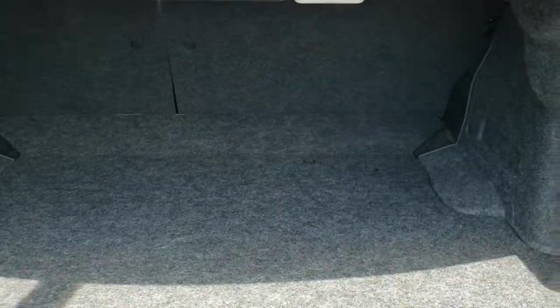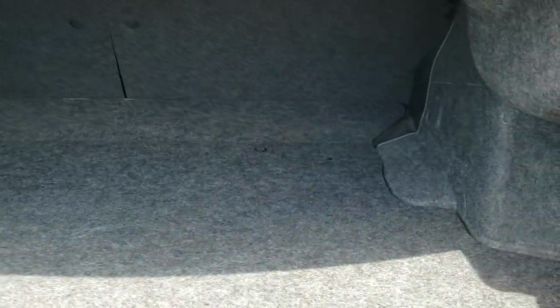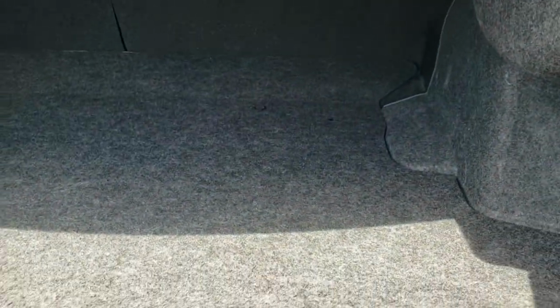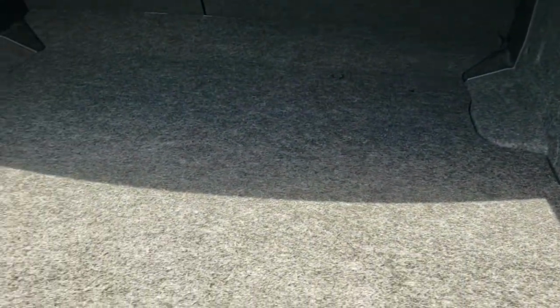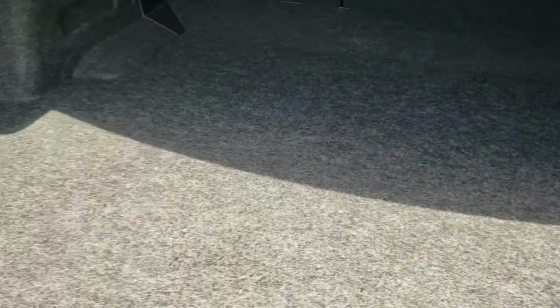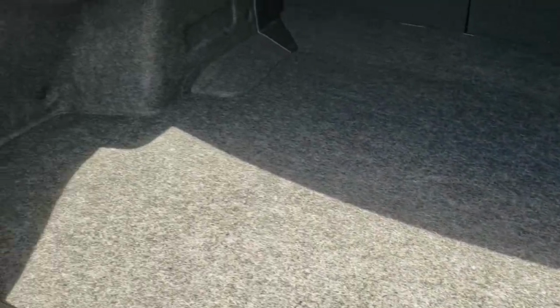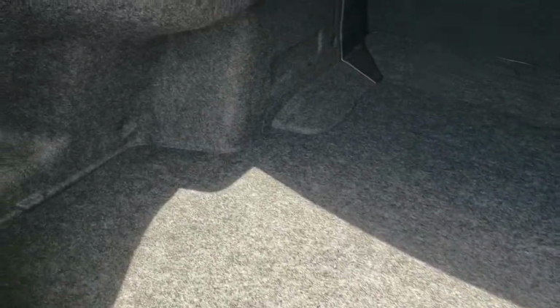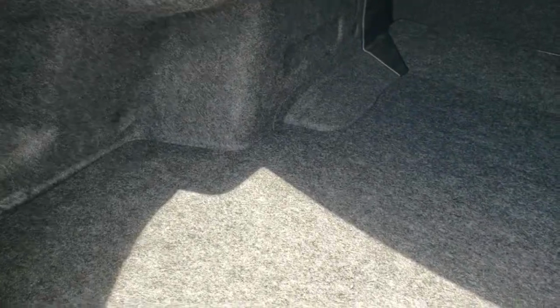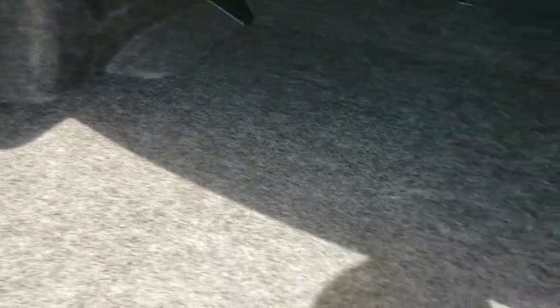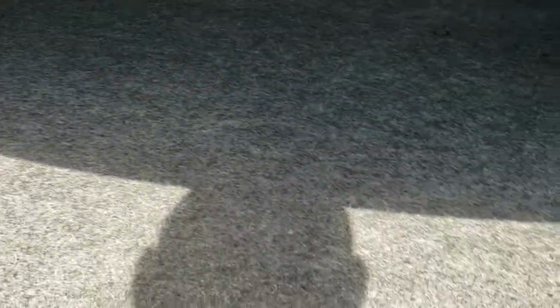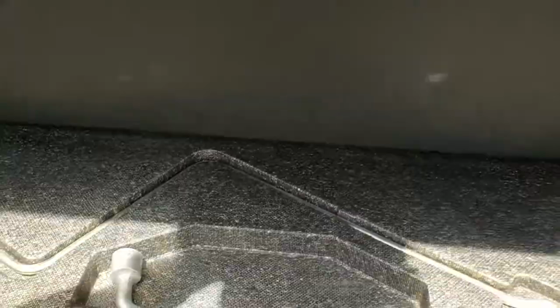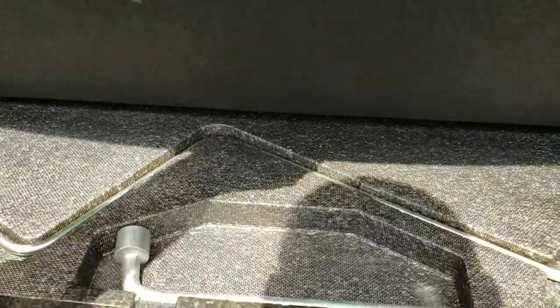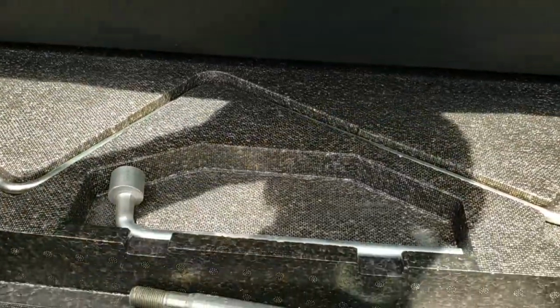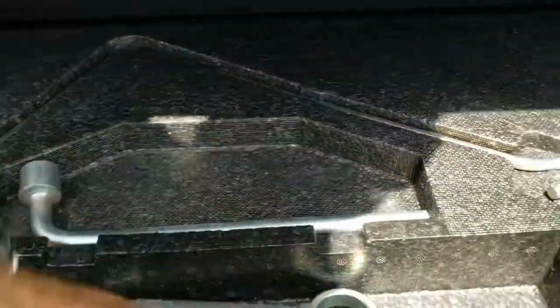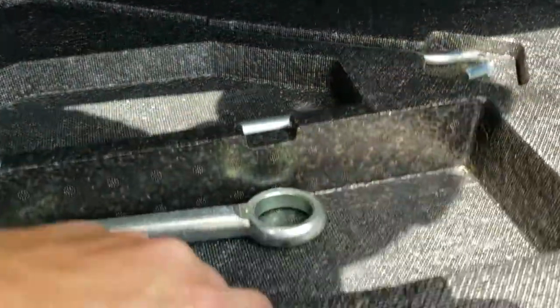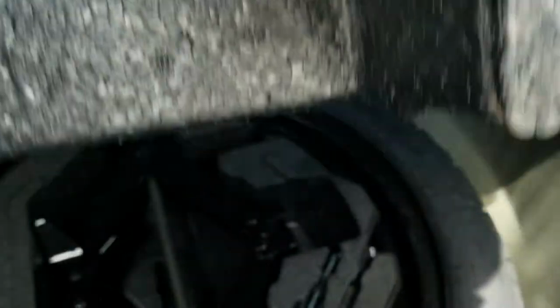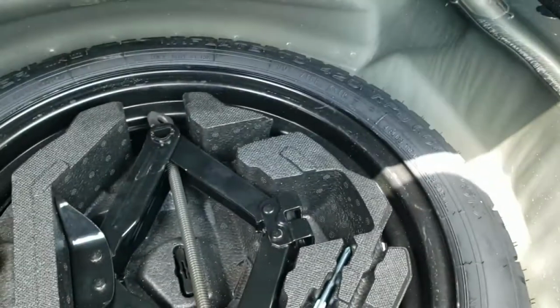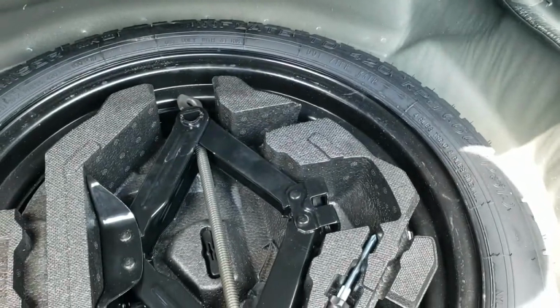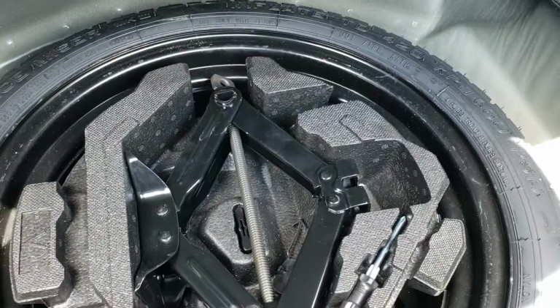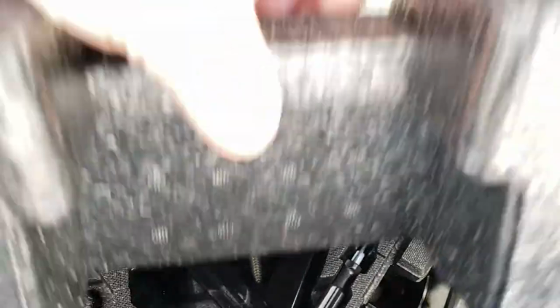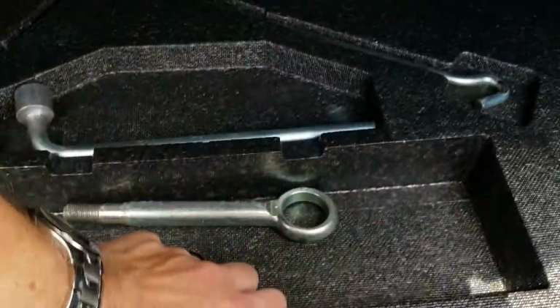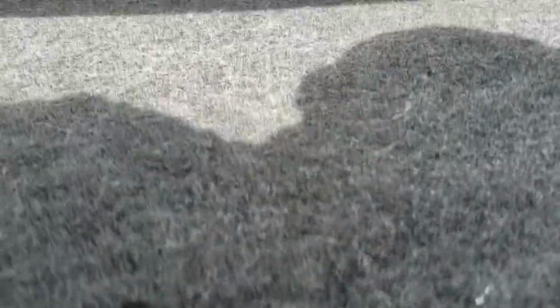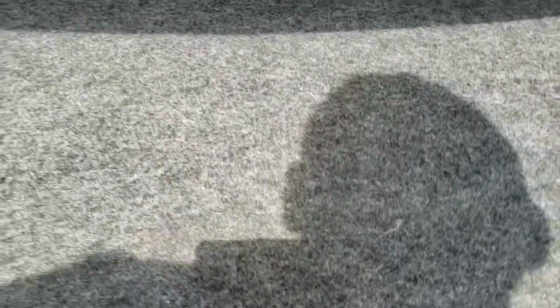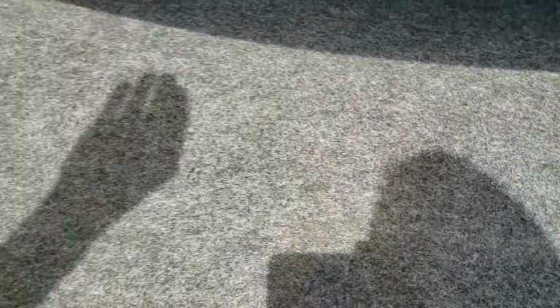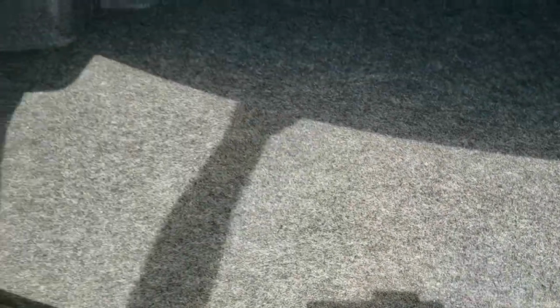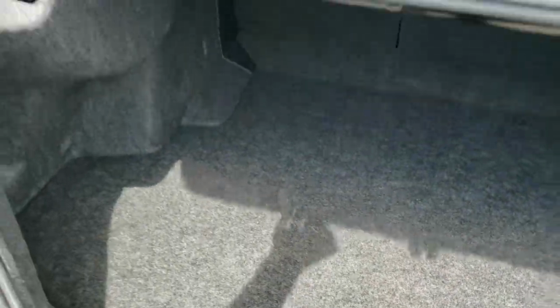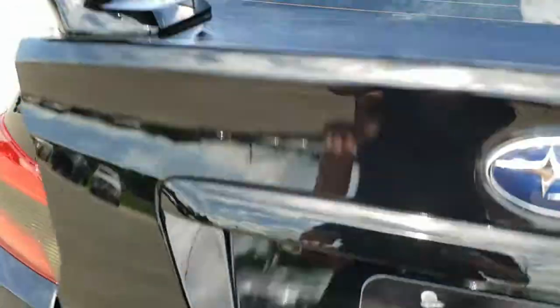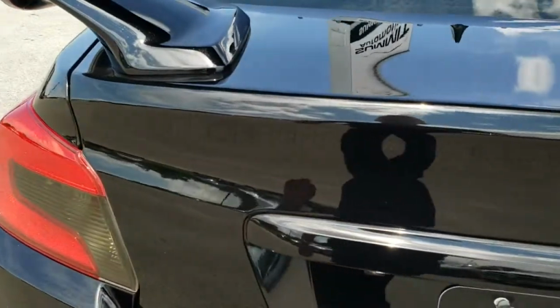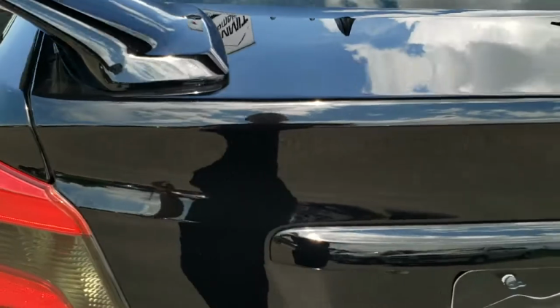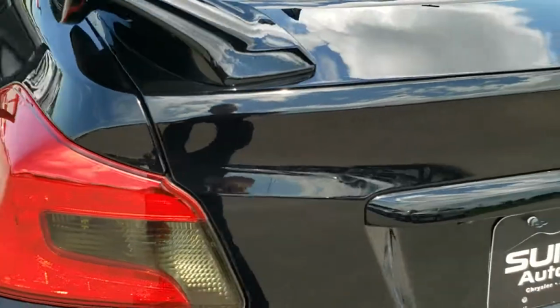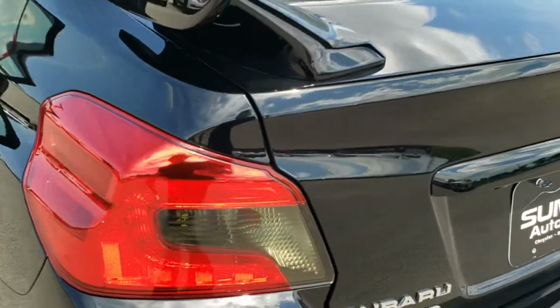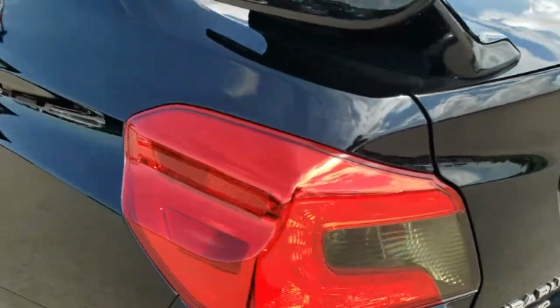The trunk is in really nice shape as well — very clean back here. We do have a spare tire and jack tools underneath here. The deck lid shuts nice and solidly.